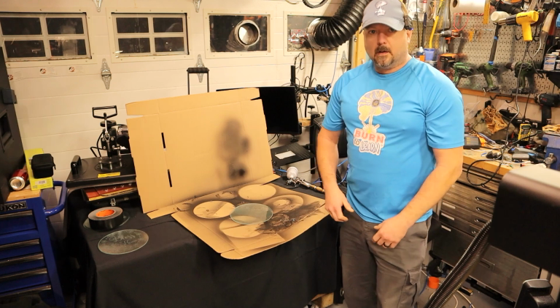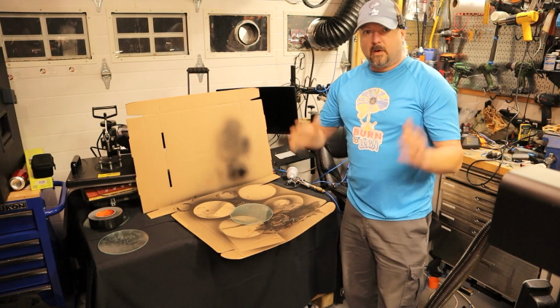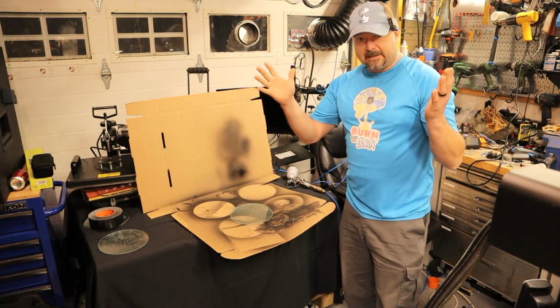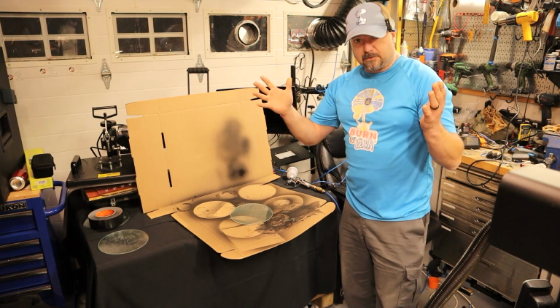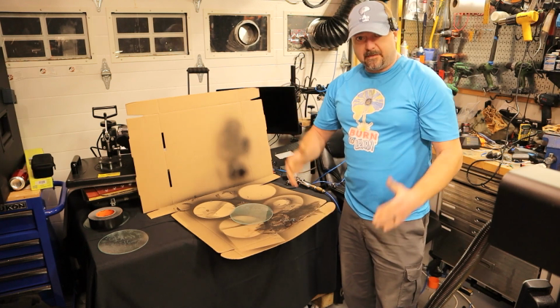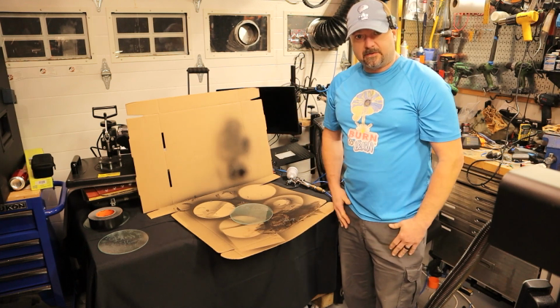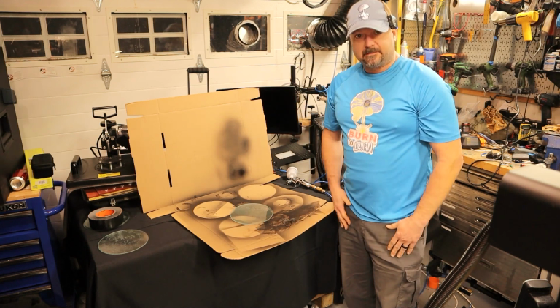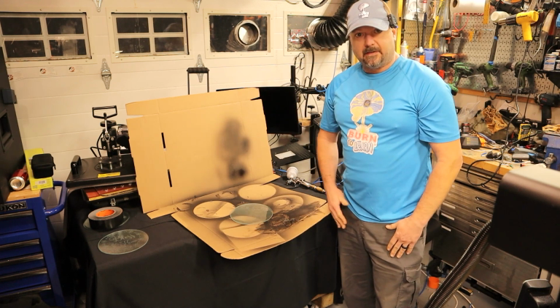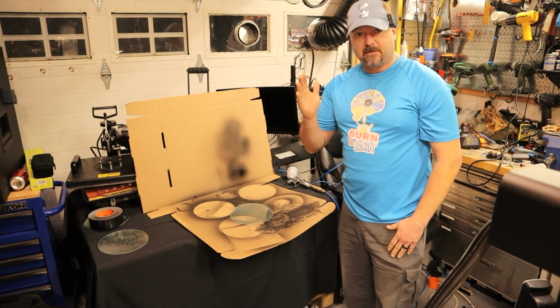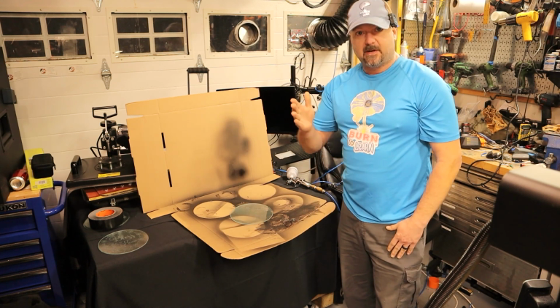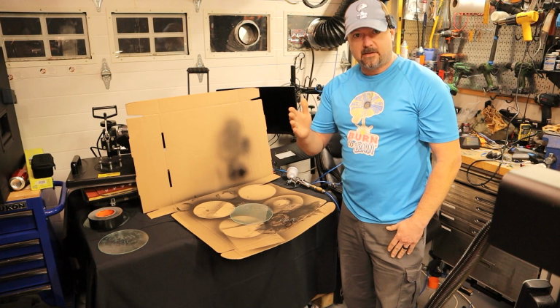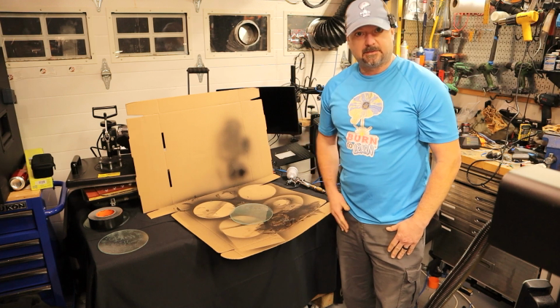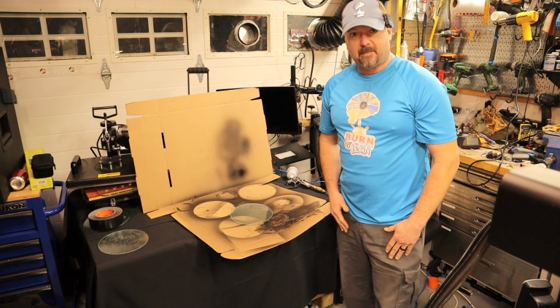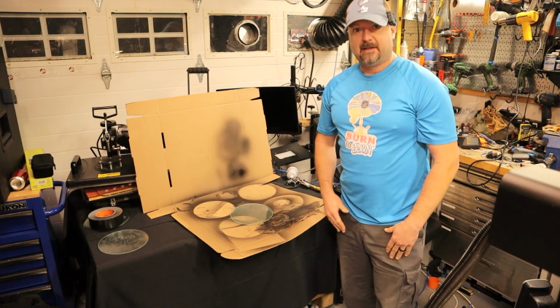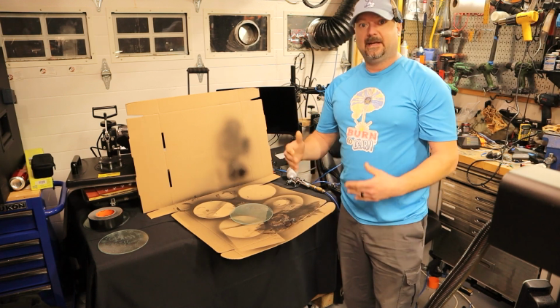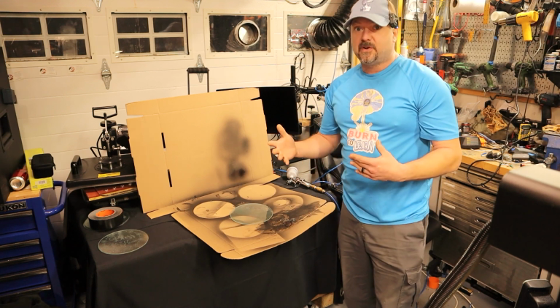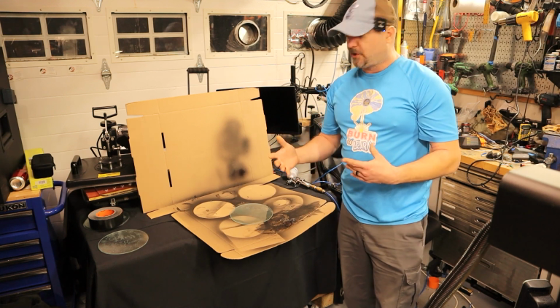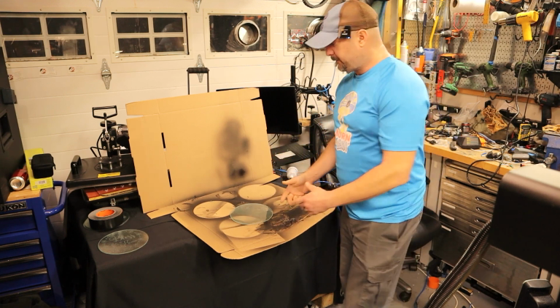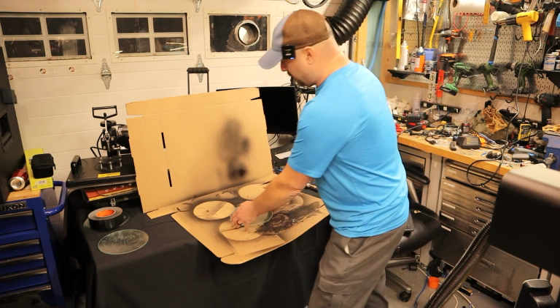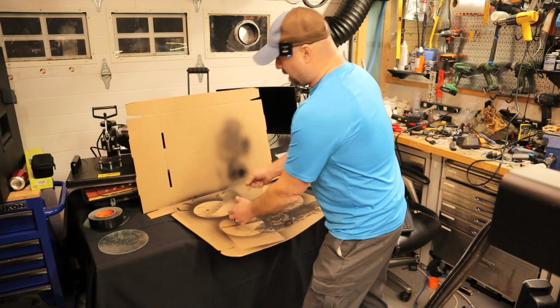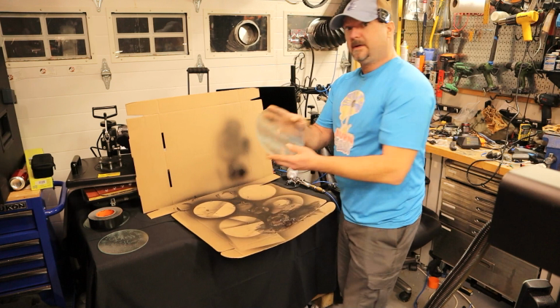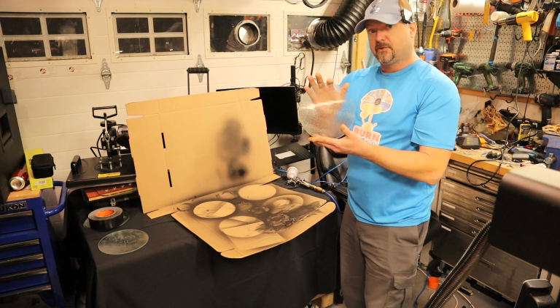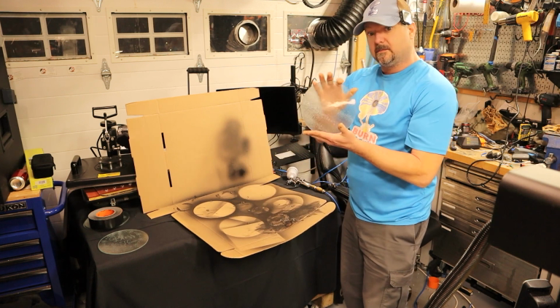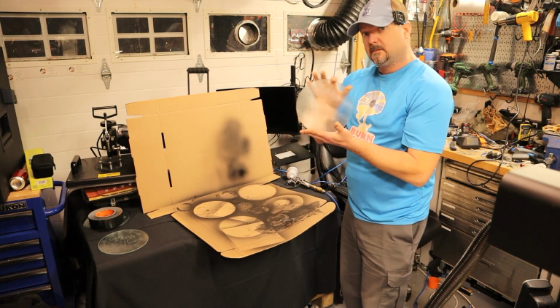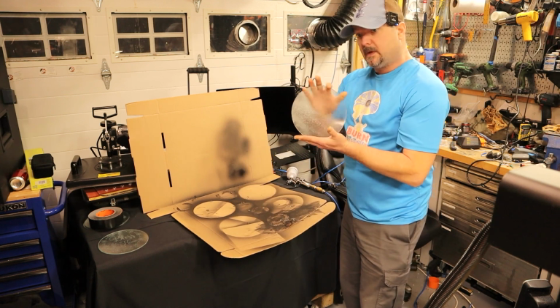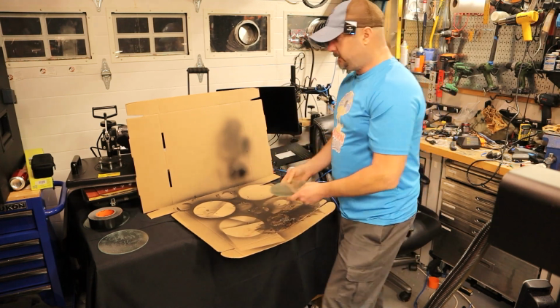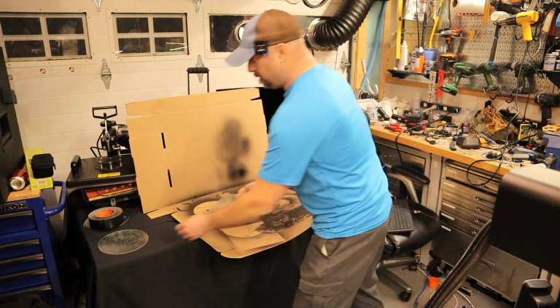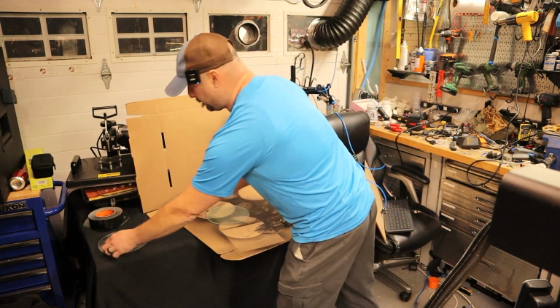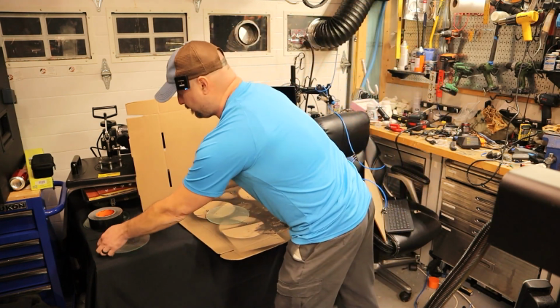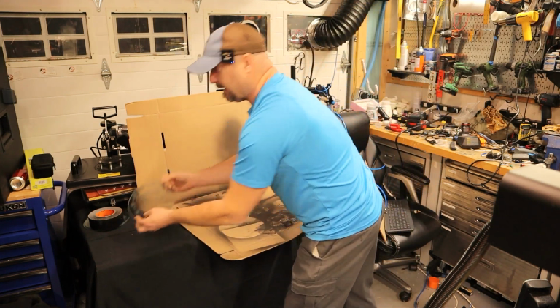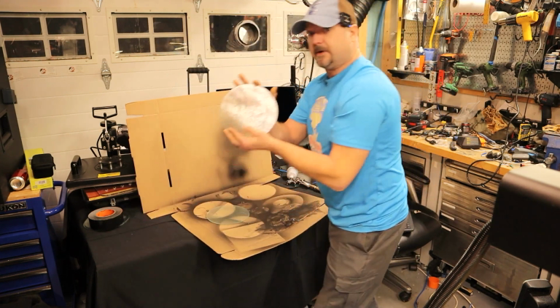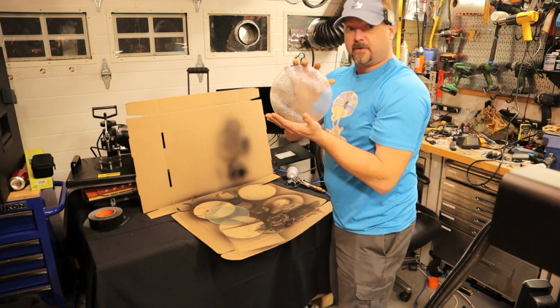Welcome back to Light Source Engraving, folks. If it's your first time here, thank you so much for stopping by. Today I'm going to show you how to turn a $1 trivet into a $30 trivet.